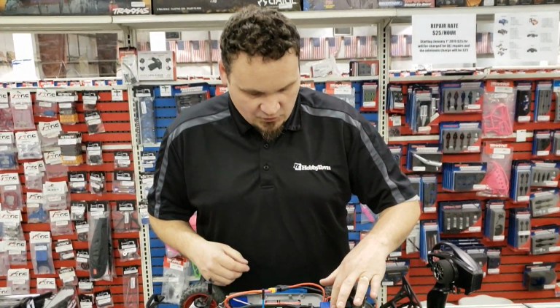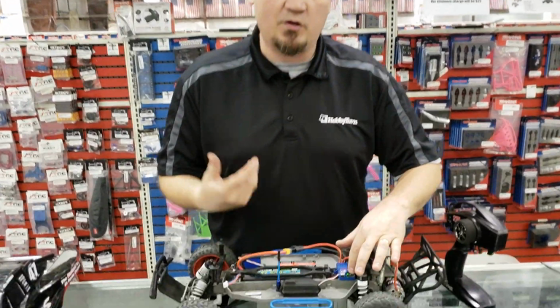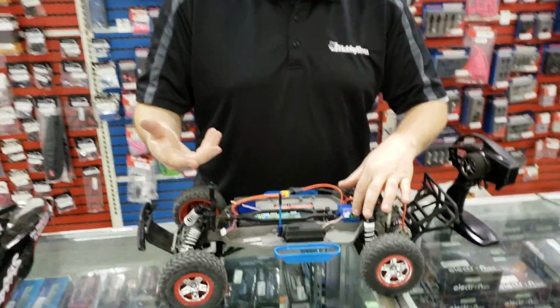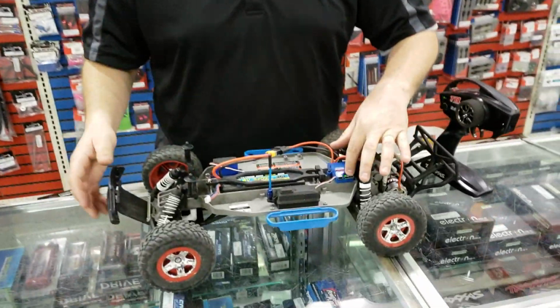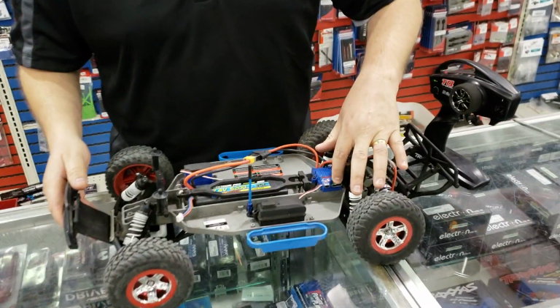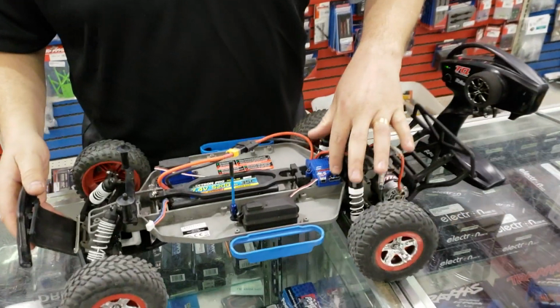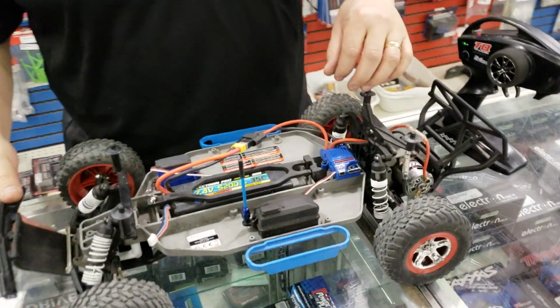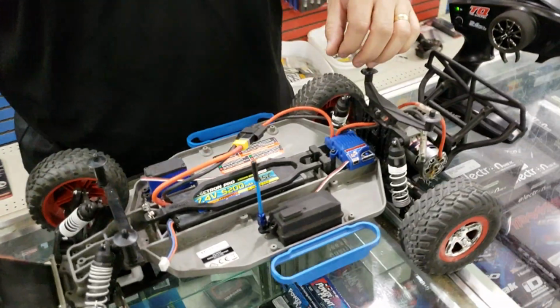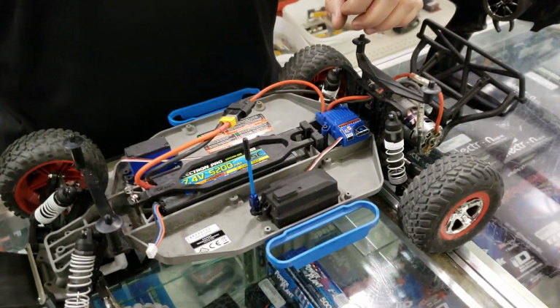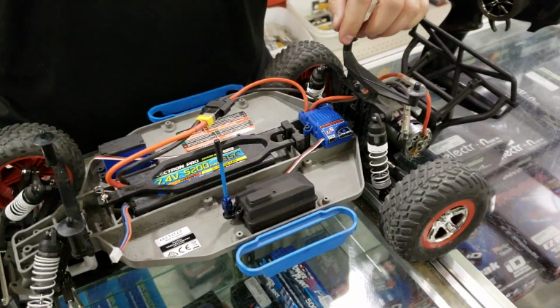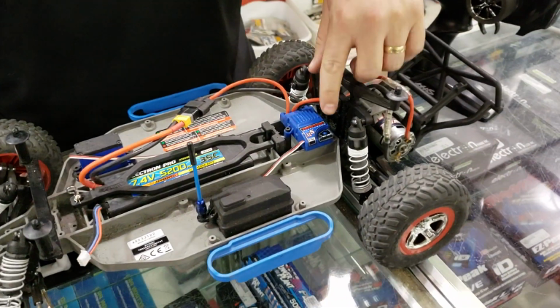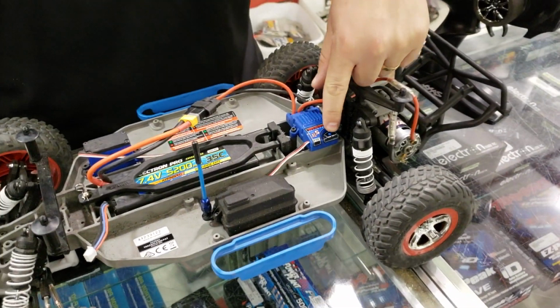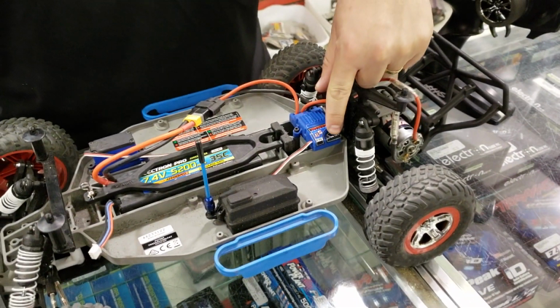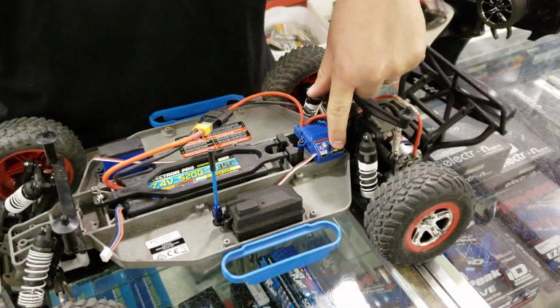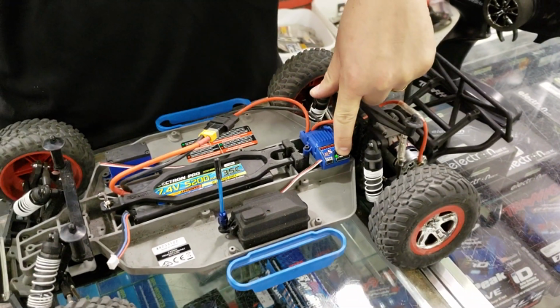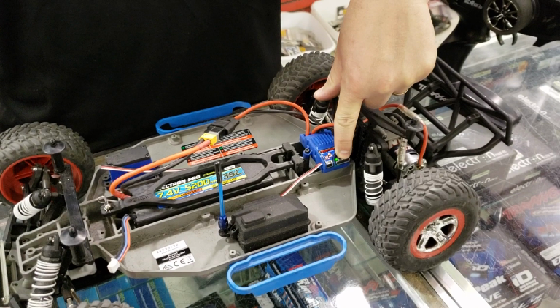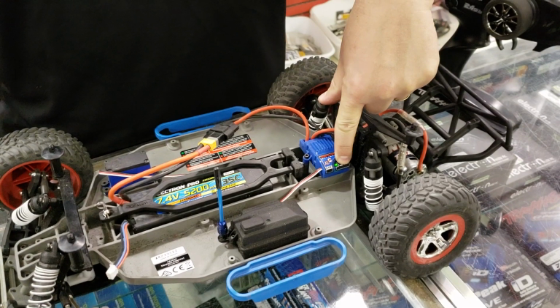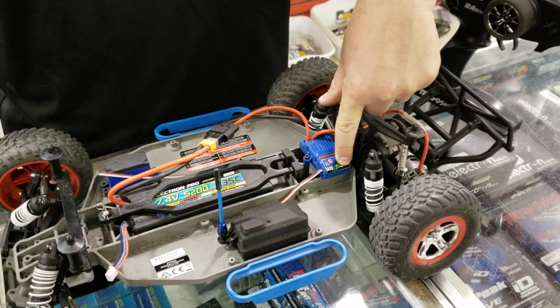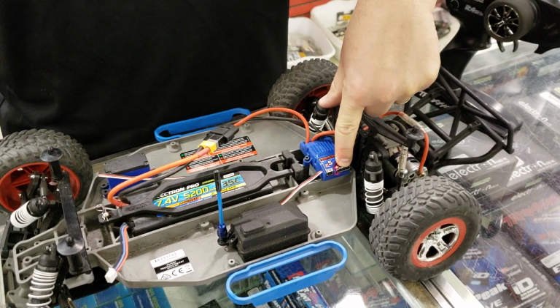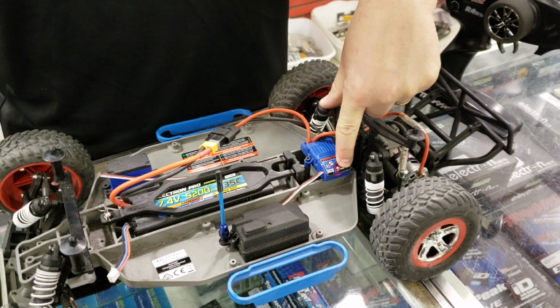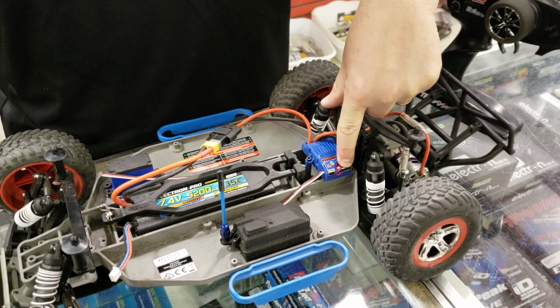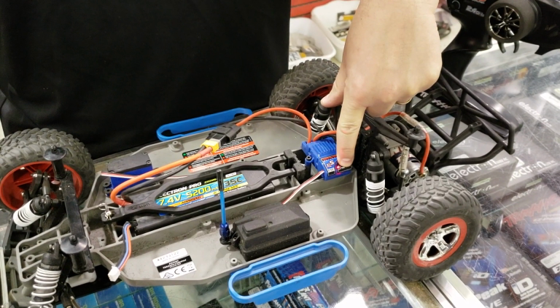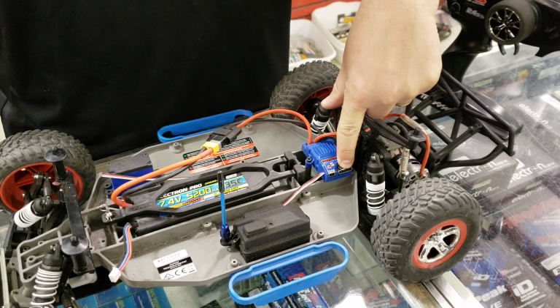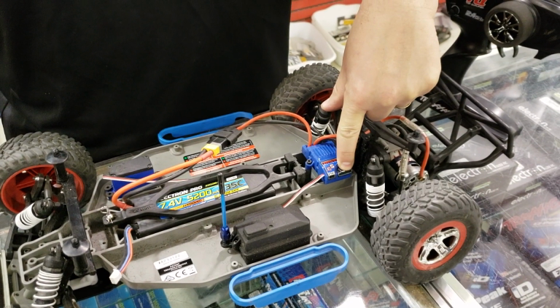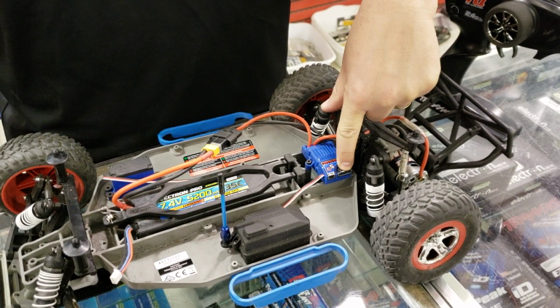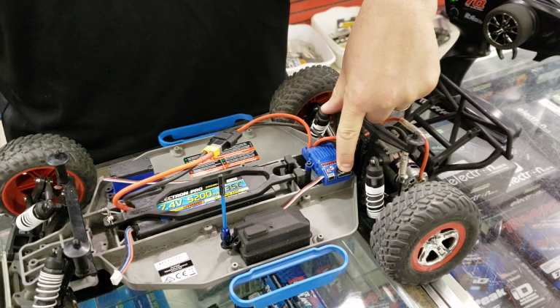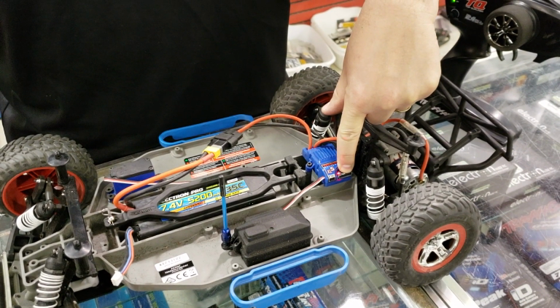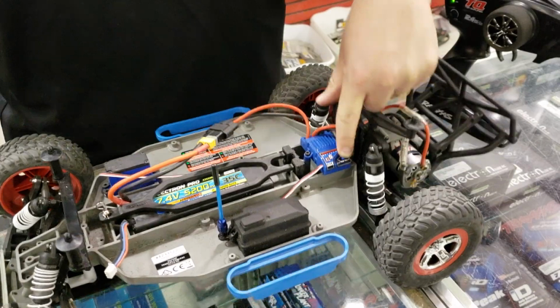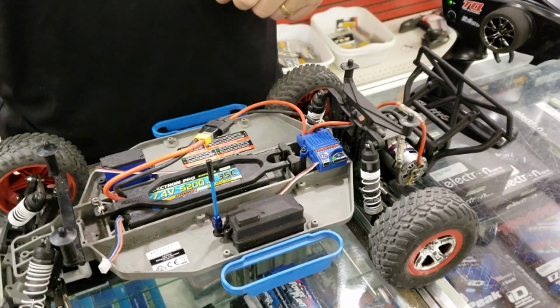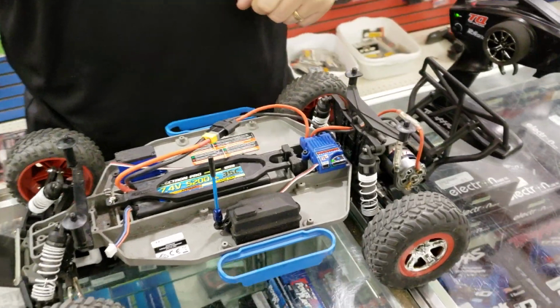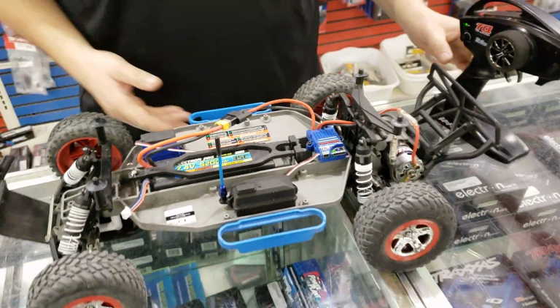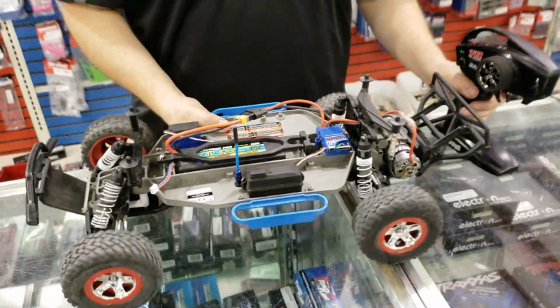So now we're going to put it back to reverse so that we can have it for Rocket League later on this week. We're going to do it again — hold it down and just wait for it to flash once. There we go, now we have reverse.